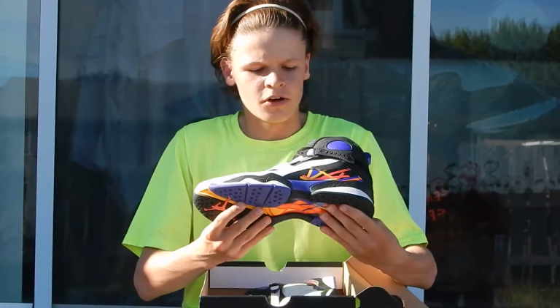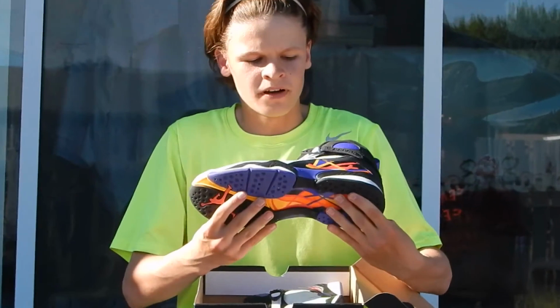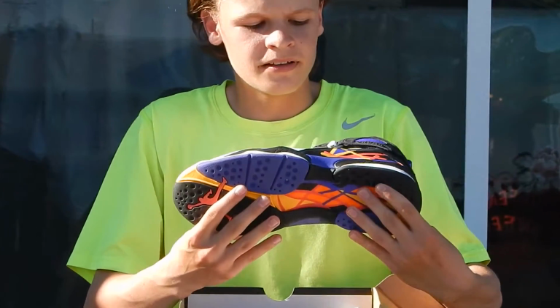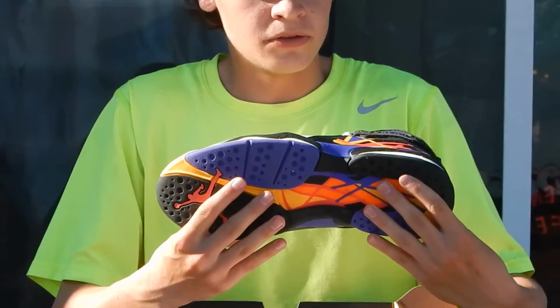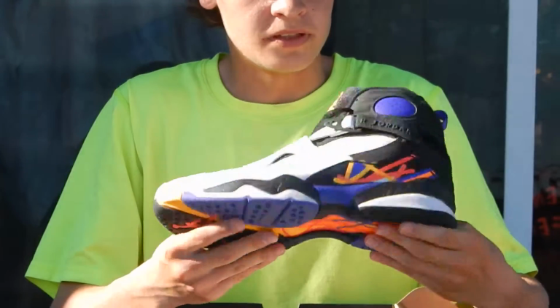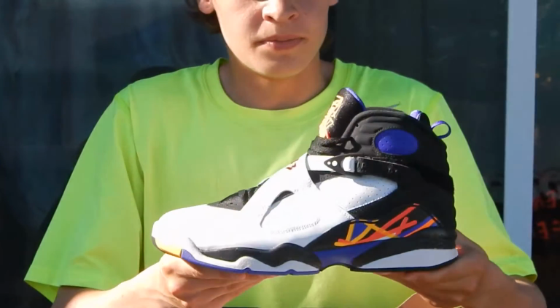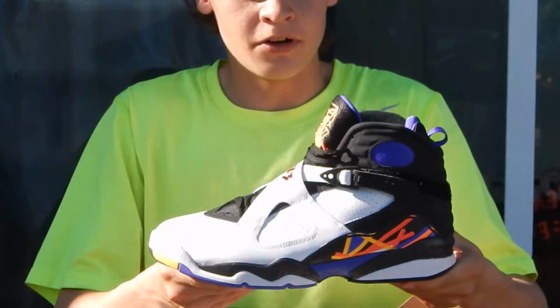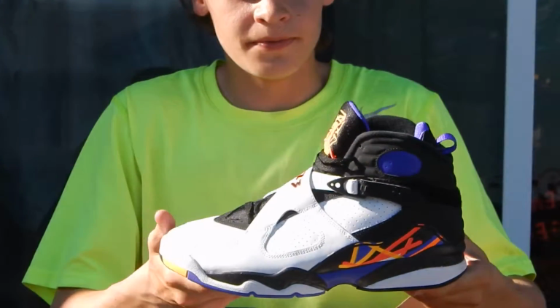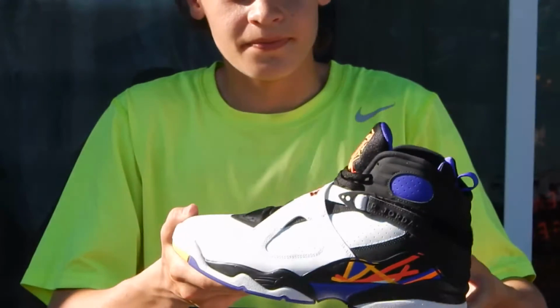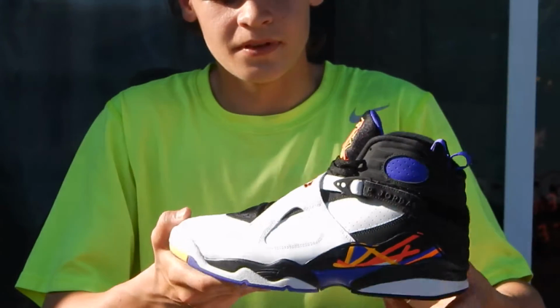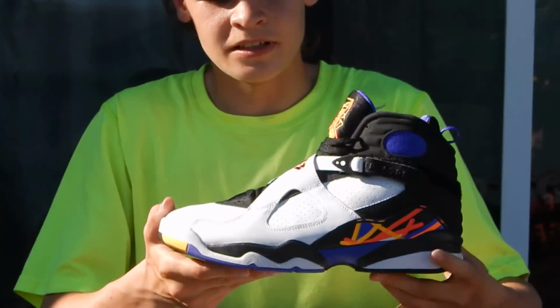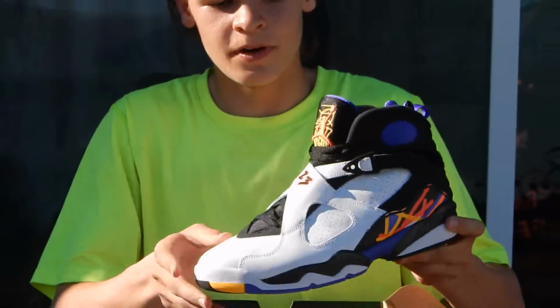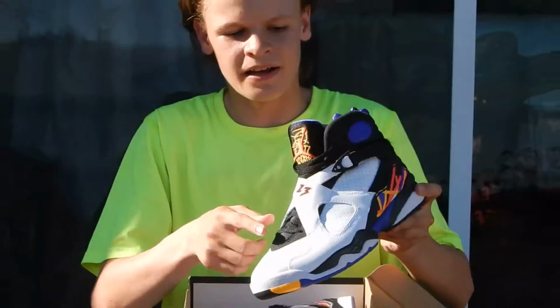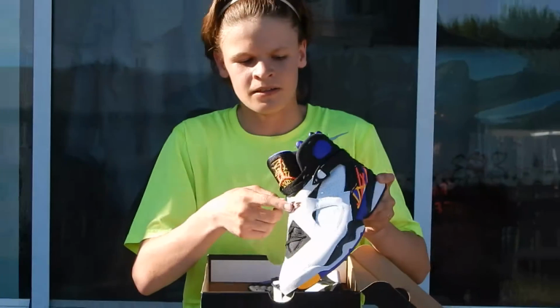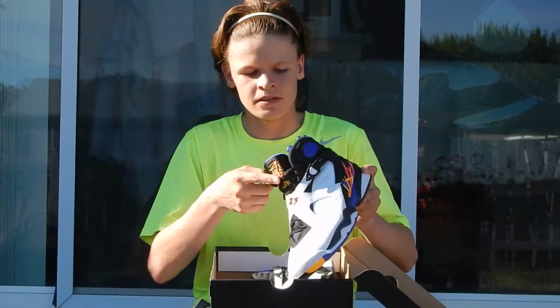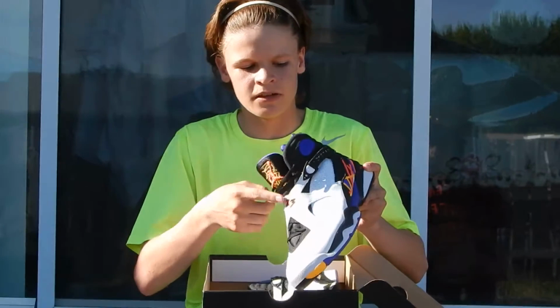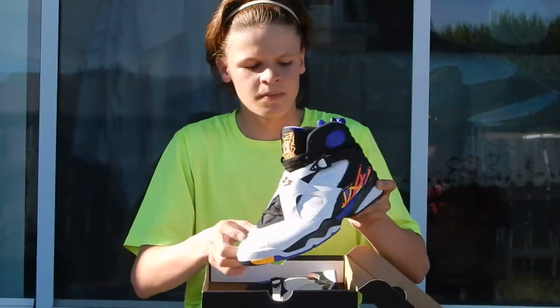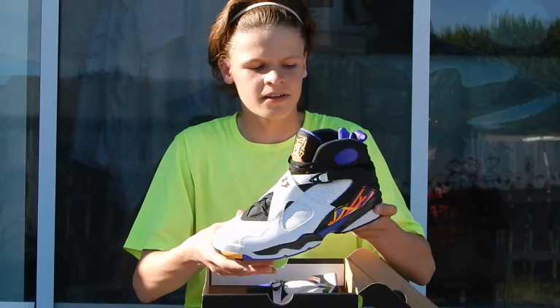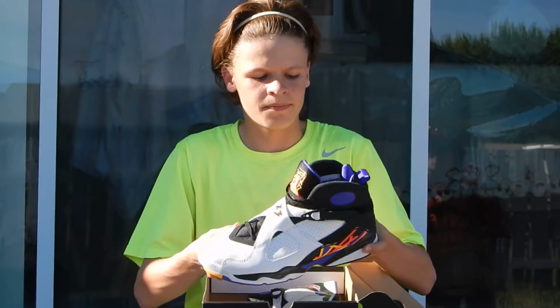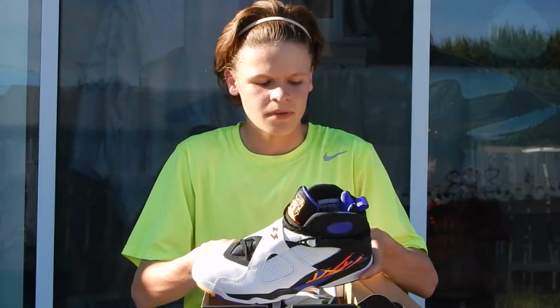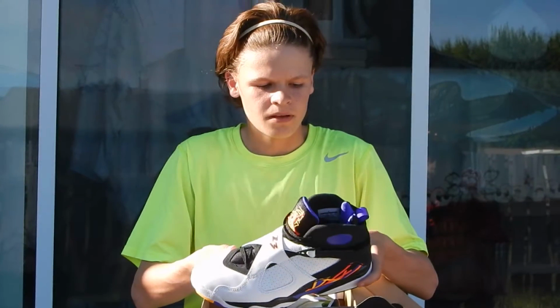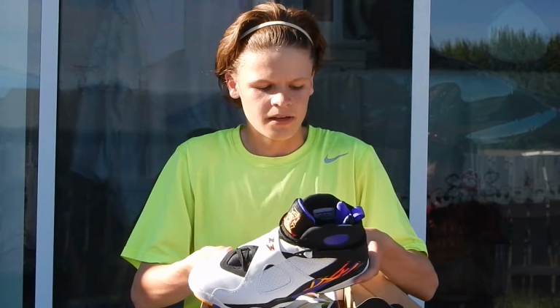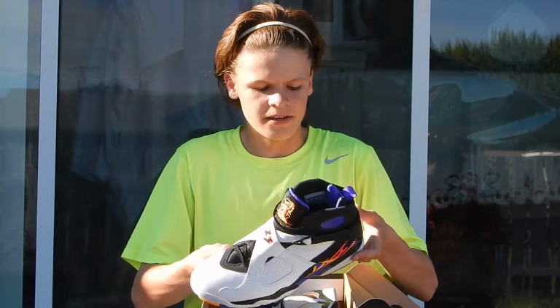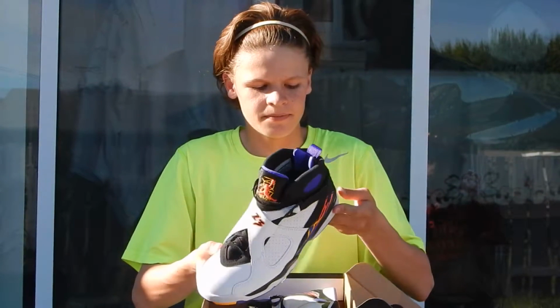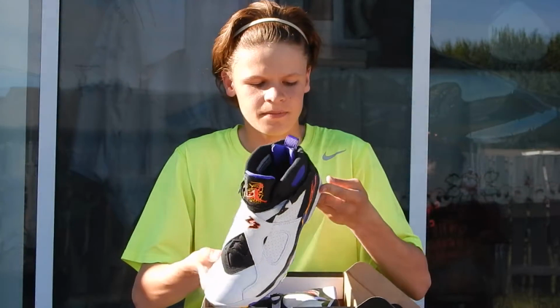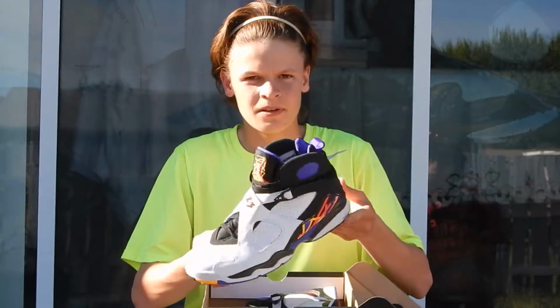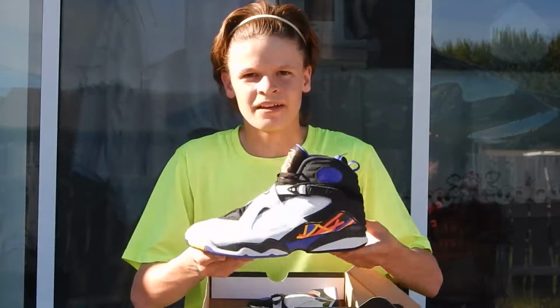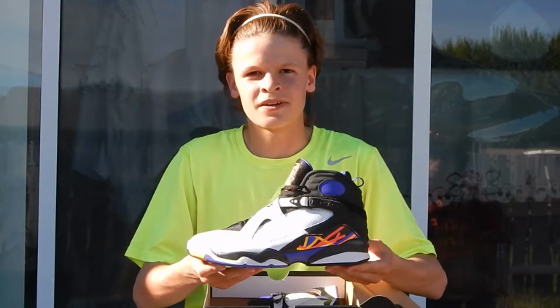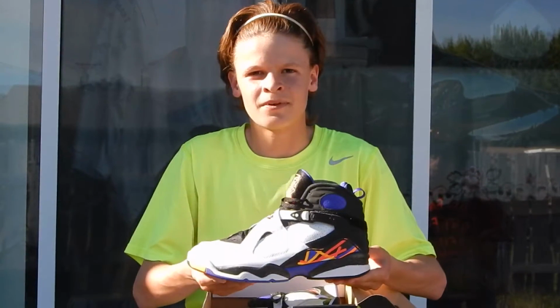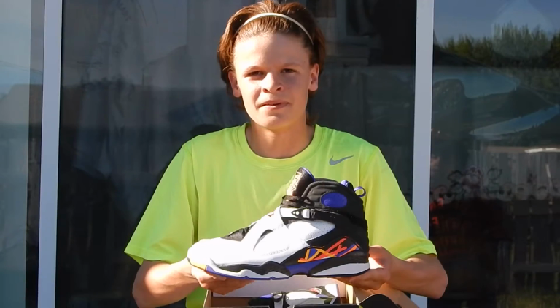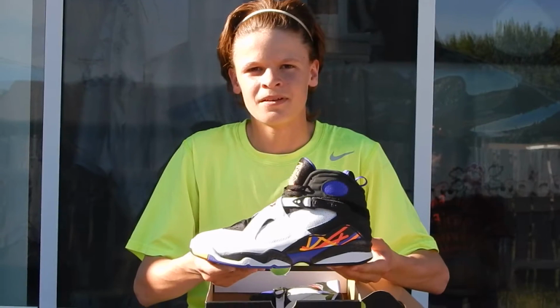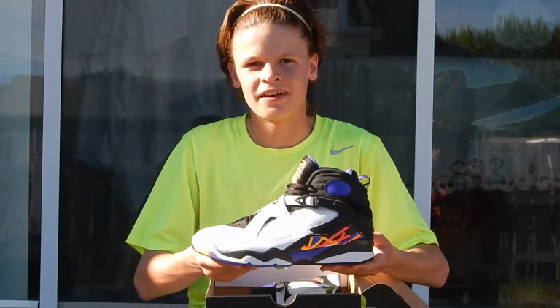Overall the shoe is pretty dope. The laces are black and the rest of the tongue is all black. Like, subscribe, comment, and rate.